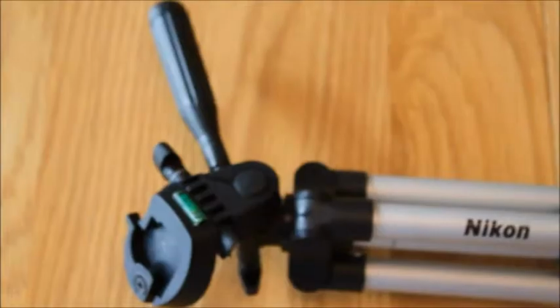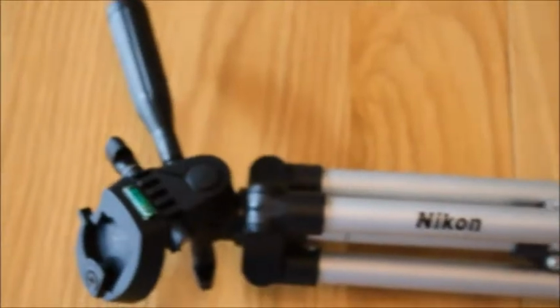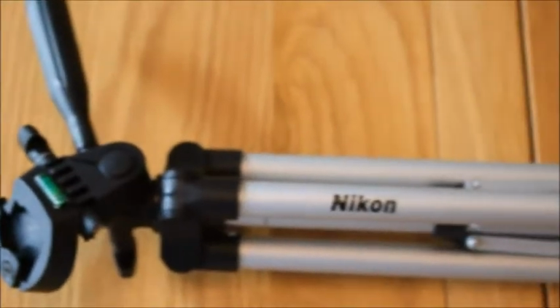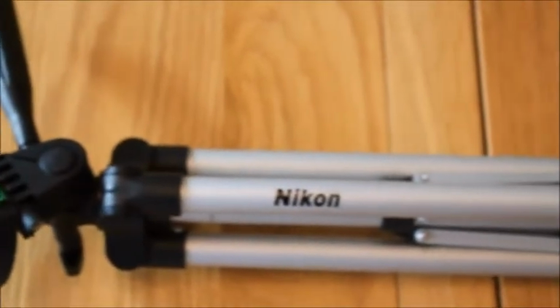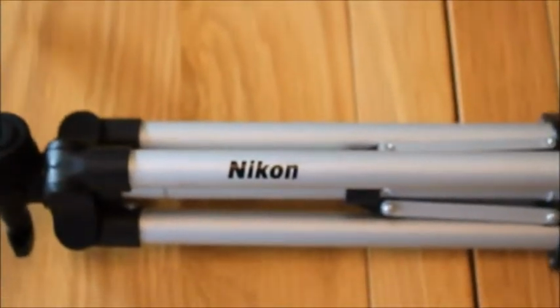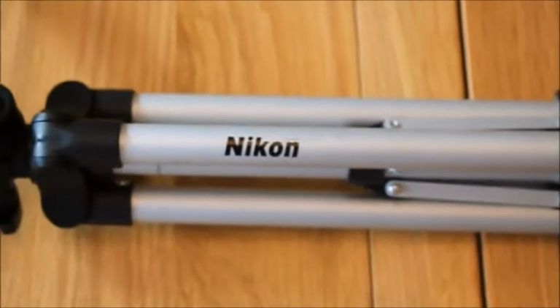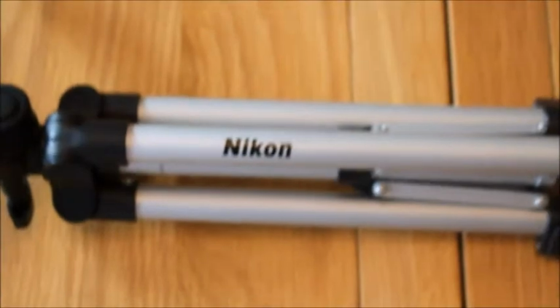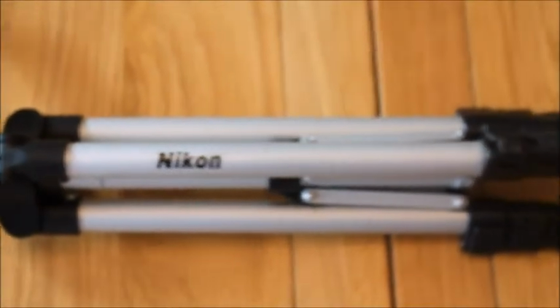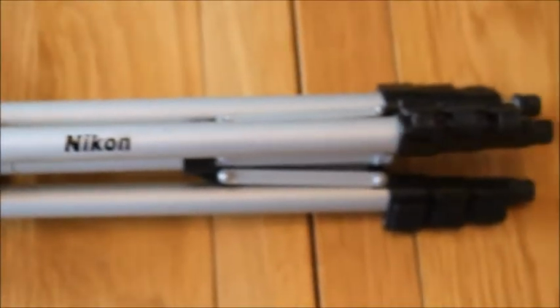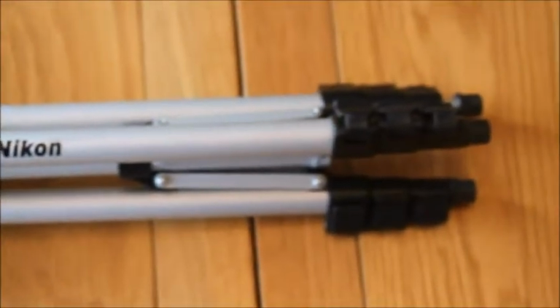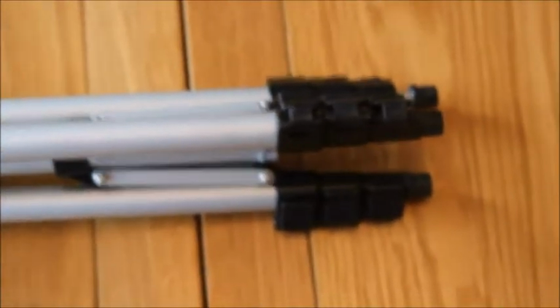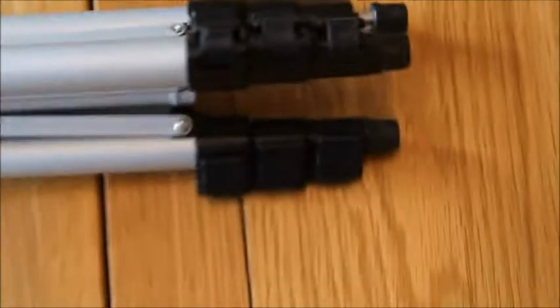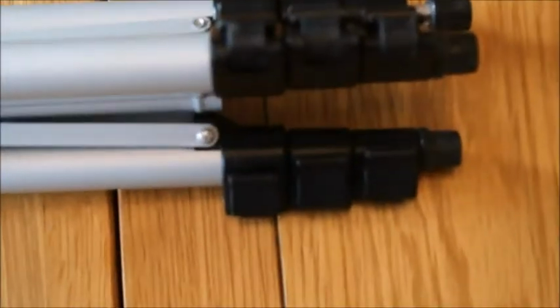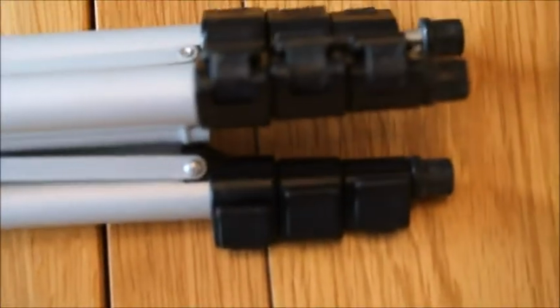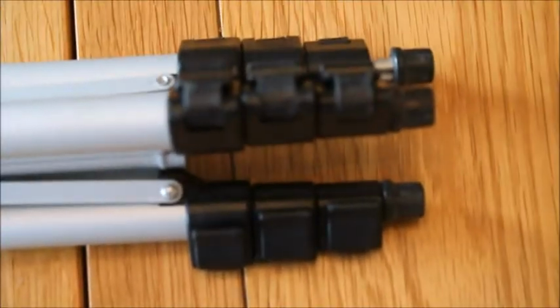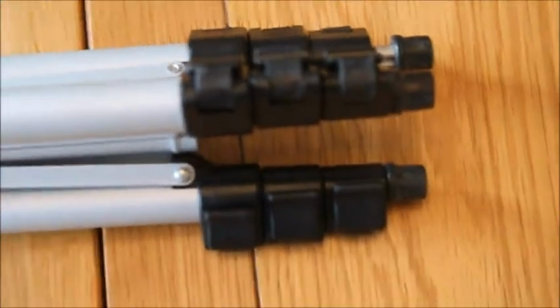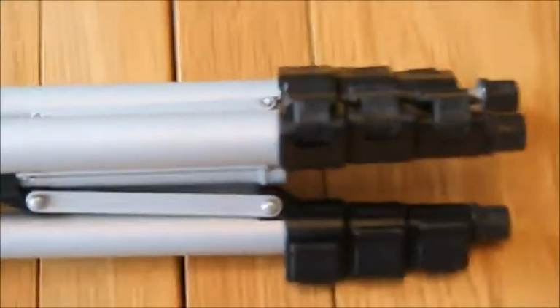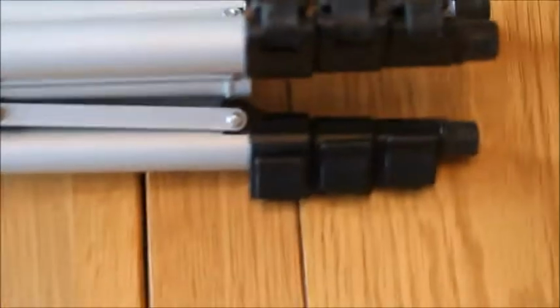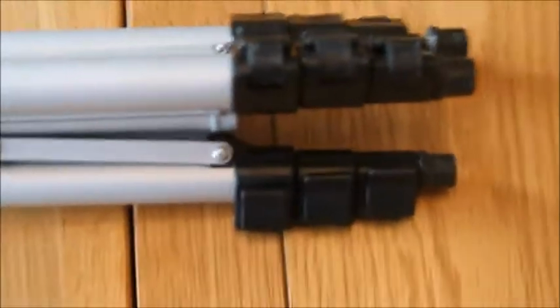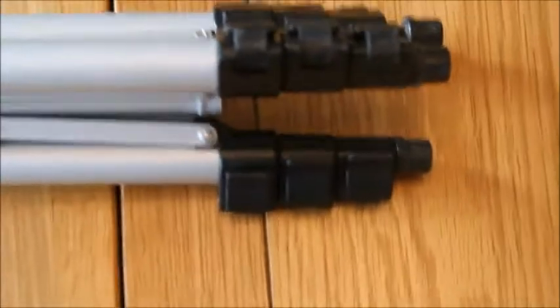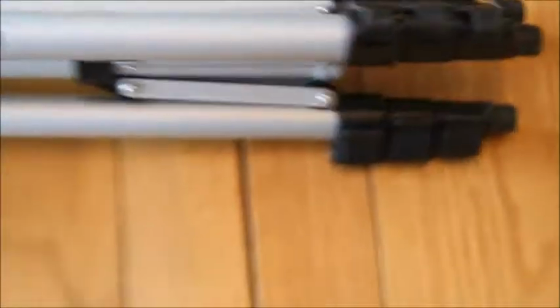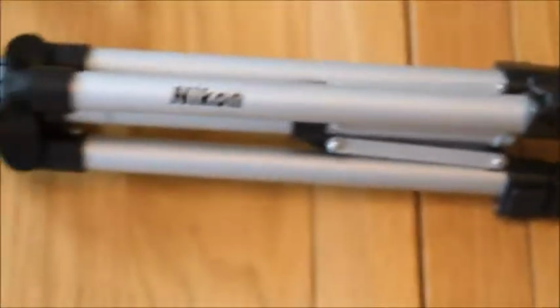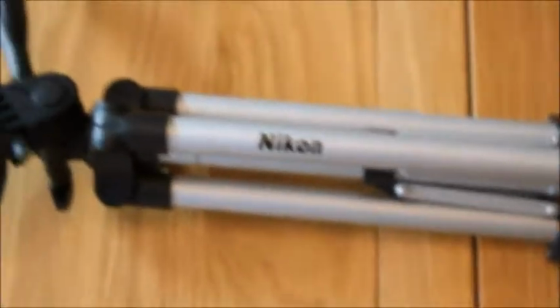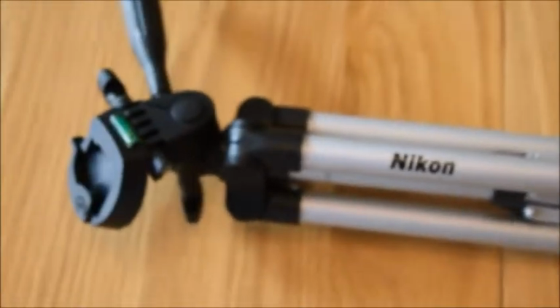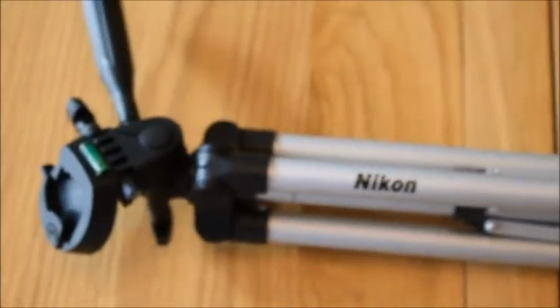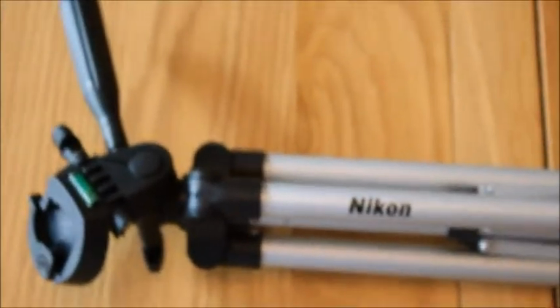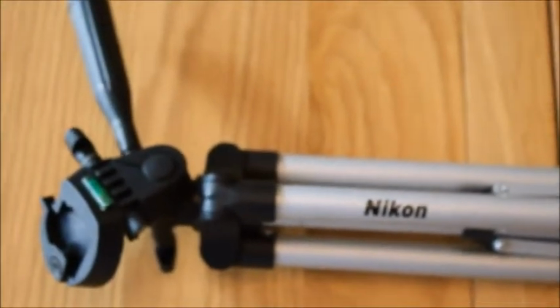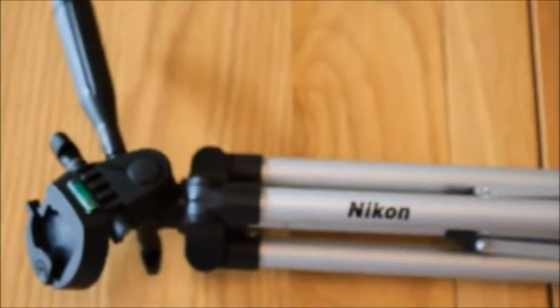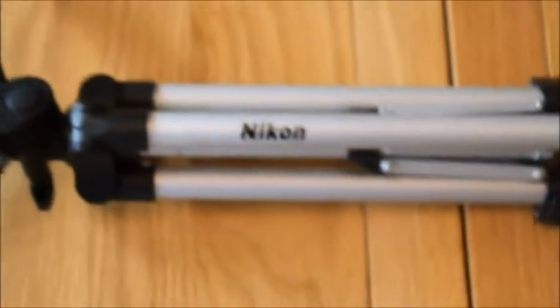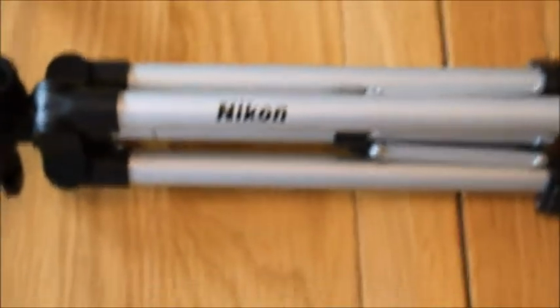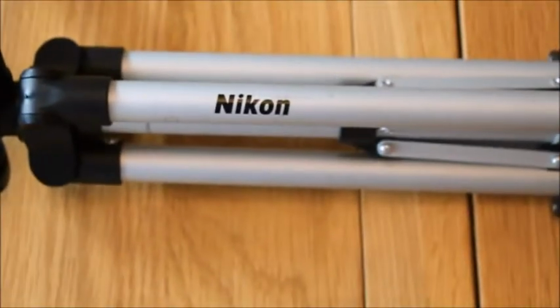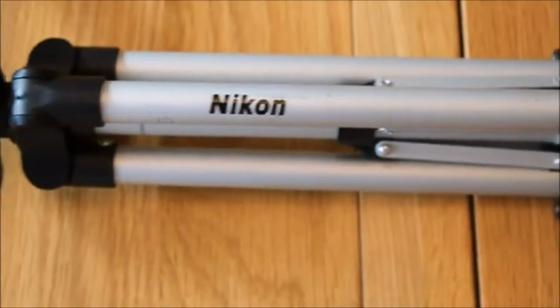This is the tripod I use. It's a Nikon — just a Nikon tripod. It extends quite far as you can see here, and I use this for all my tripod shots when I'm either on my own or when I need a long lens shot.